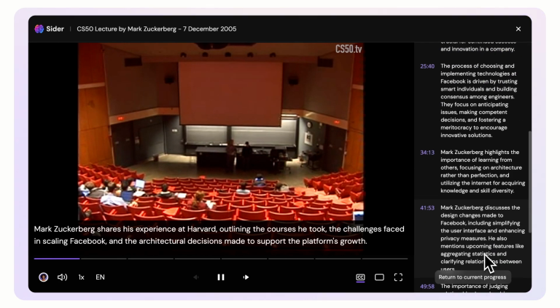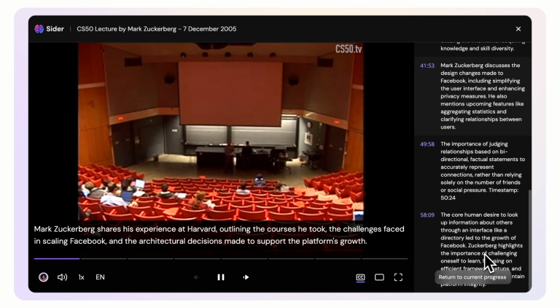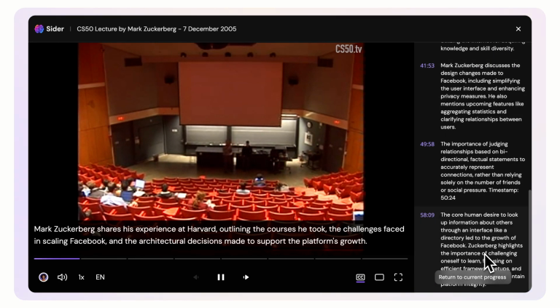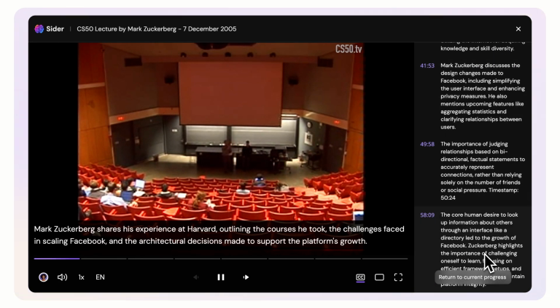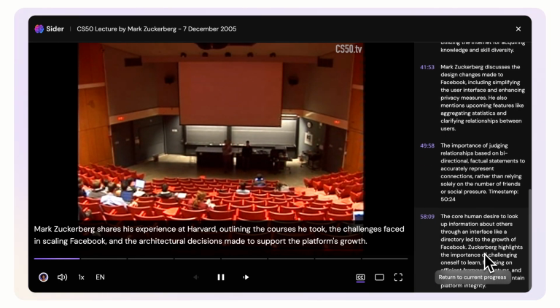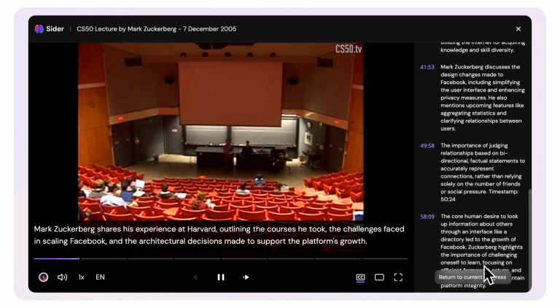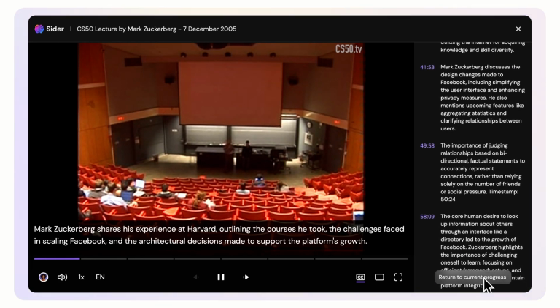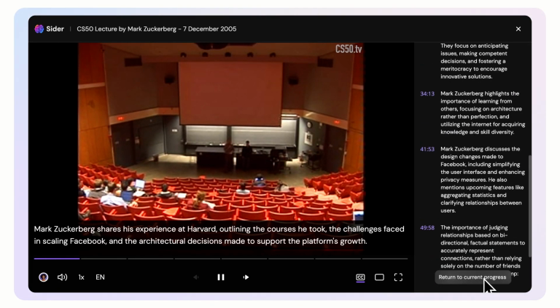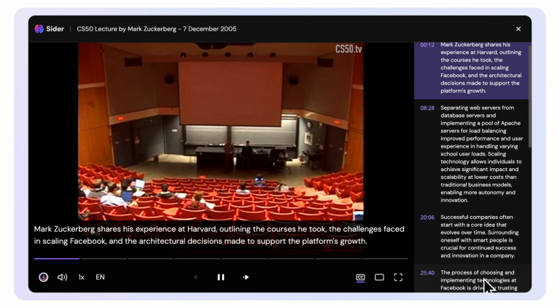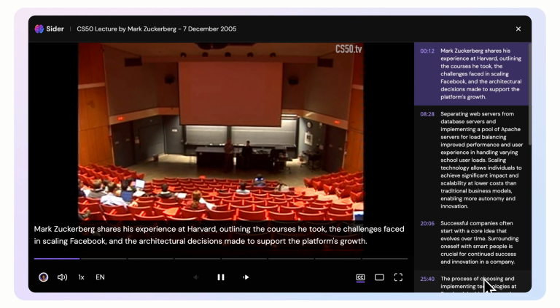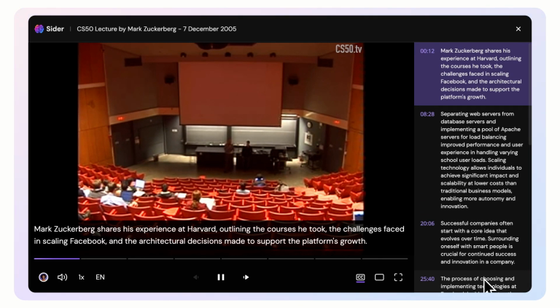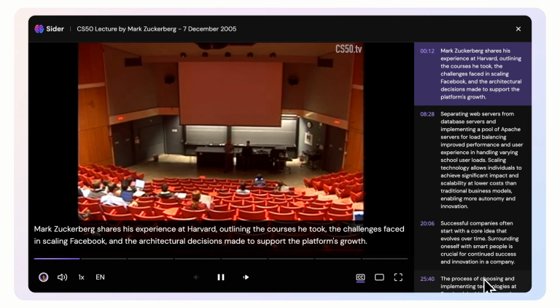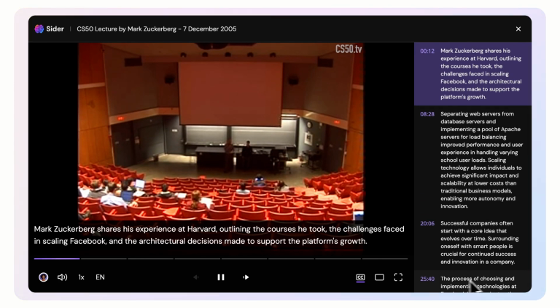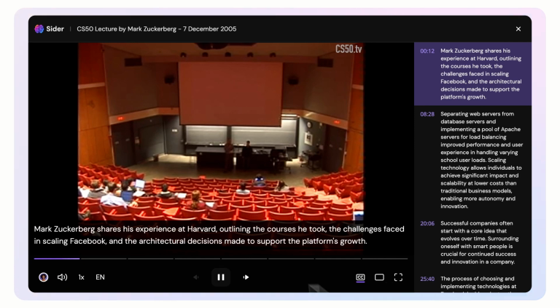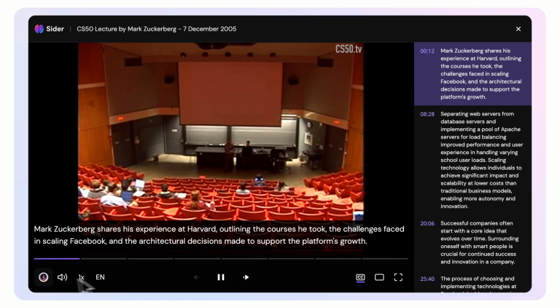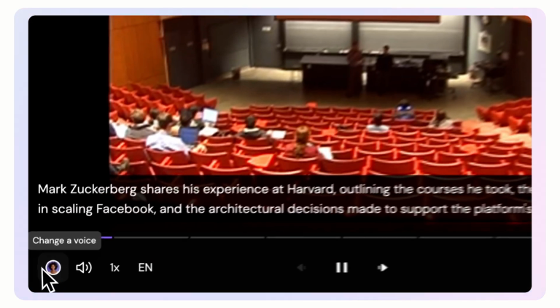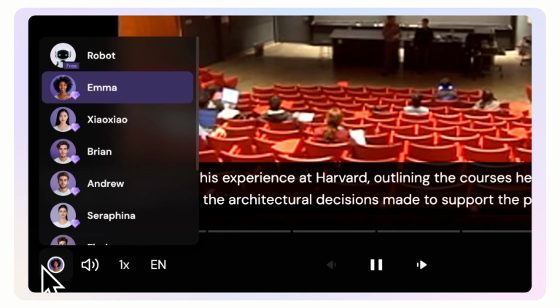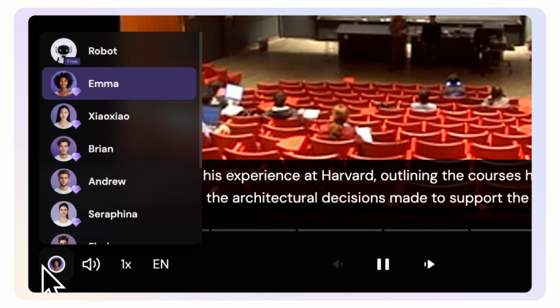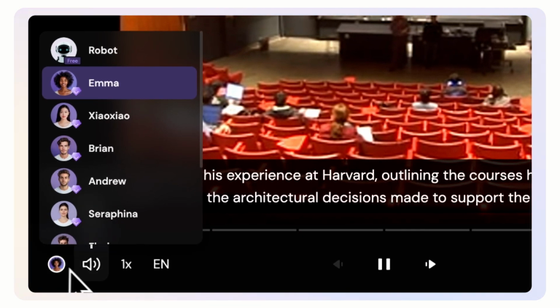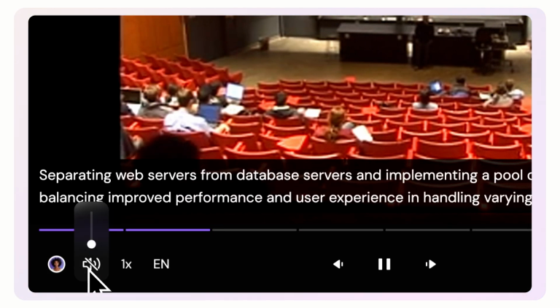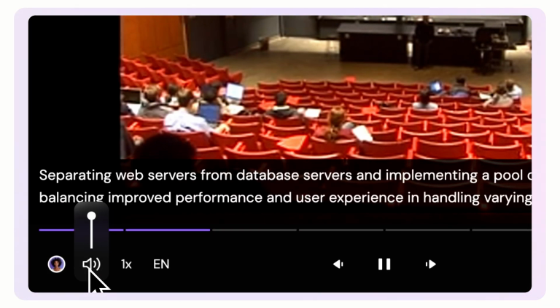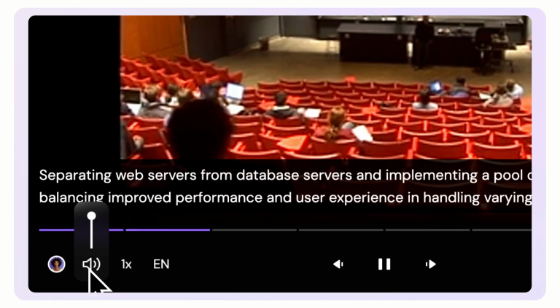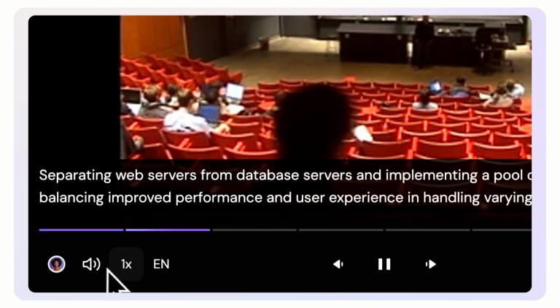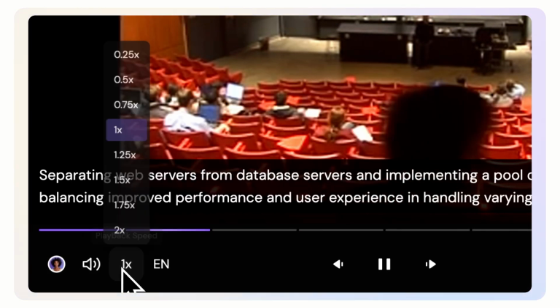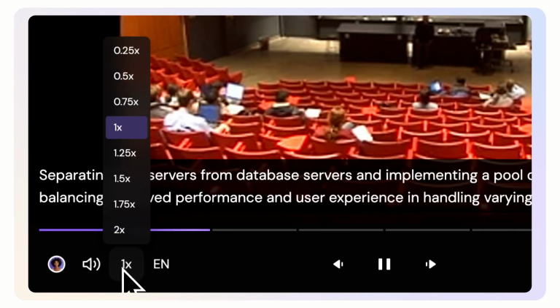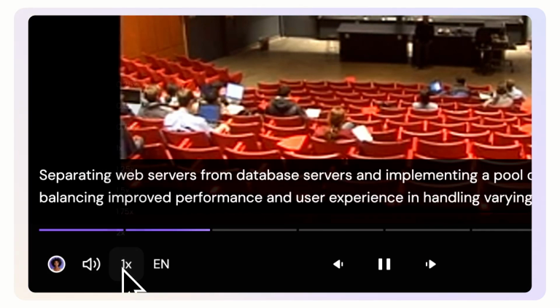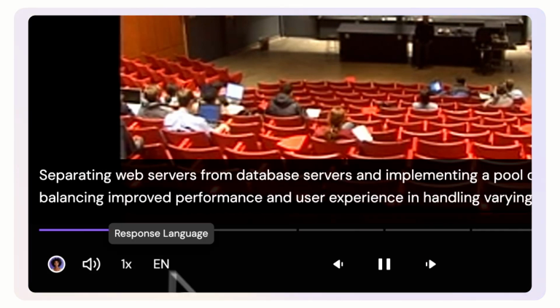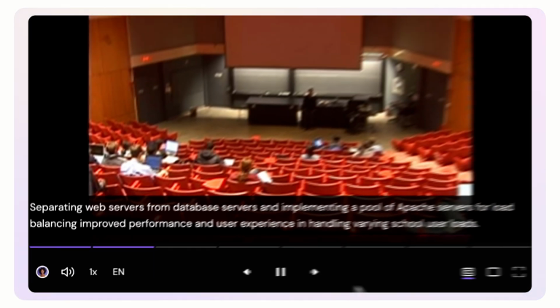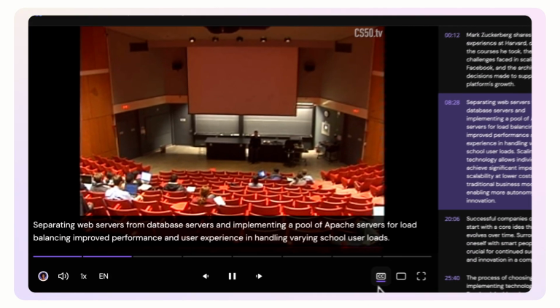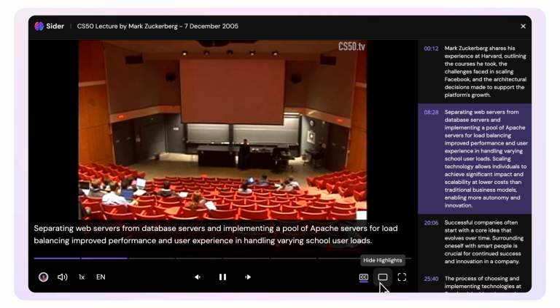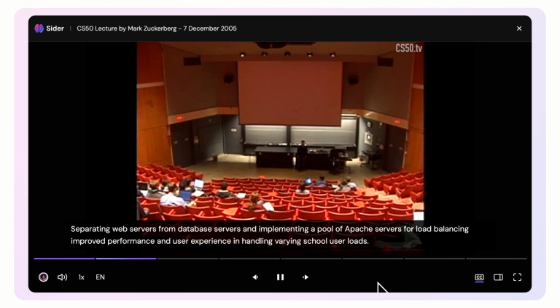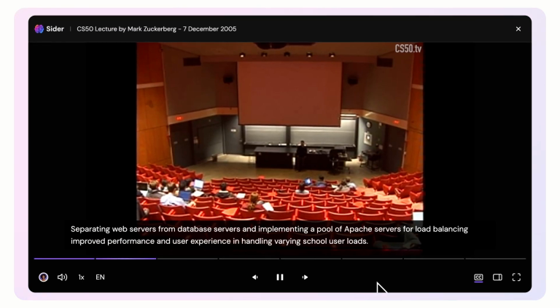Conveniently, the timestamps of the highlight video are neatly arranged alongside the video player. You can also adjust the voiceover style, sound volume, playback speed, and player size to match your preferences.